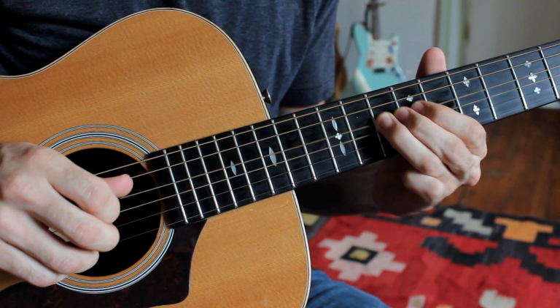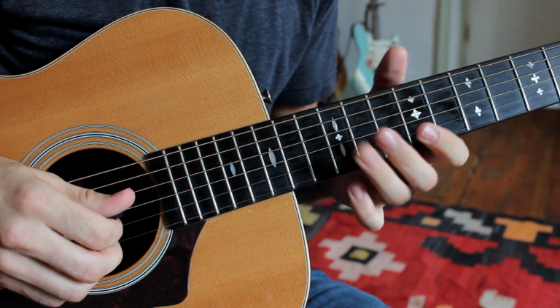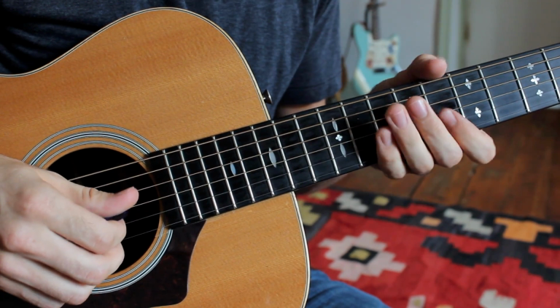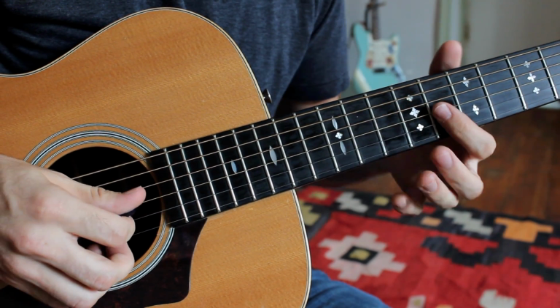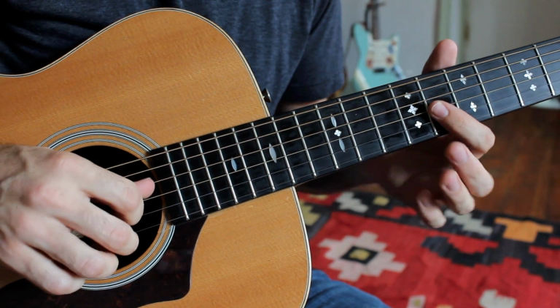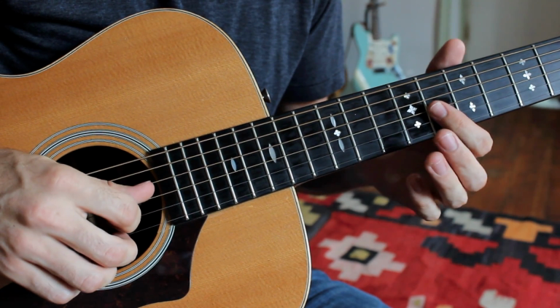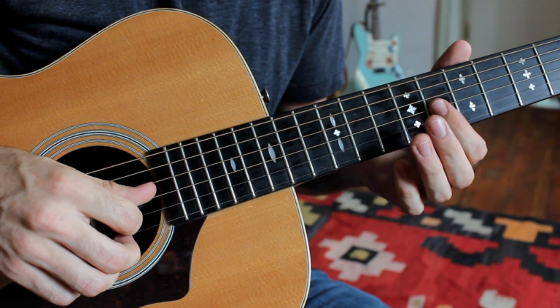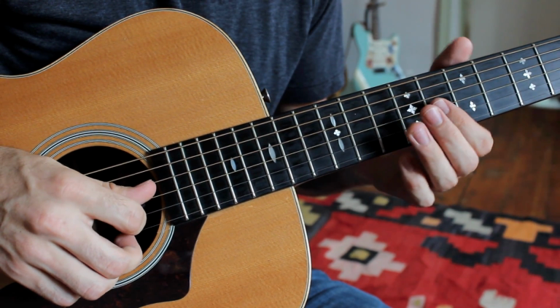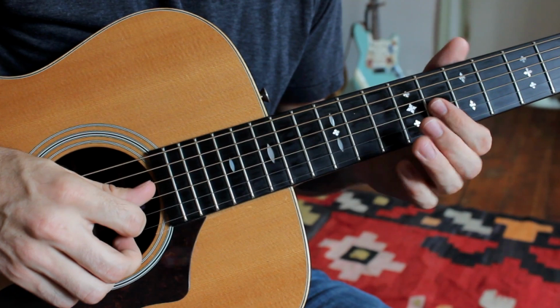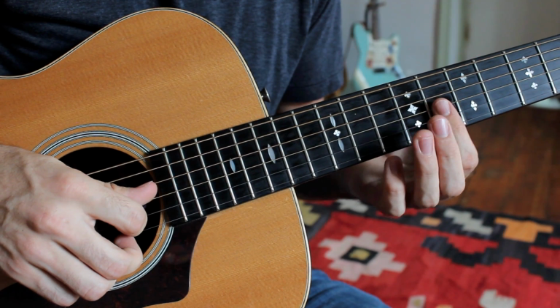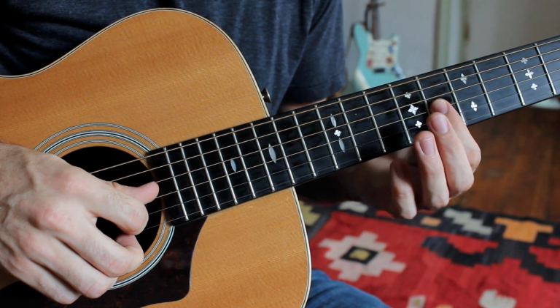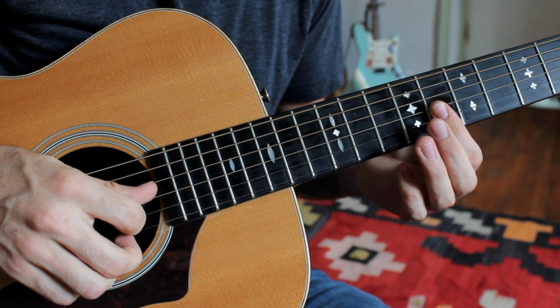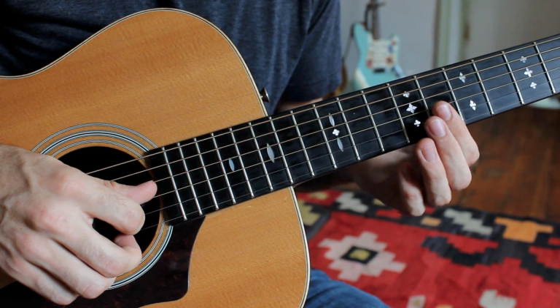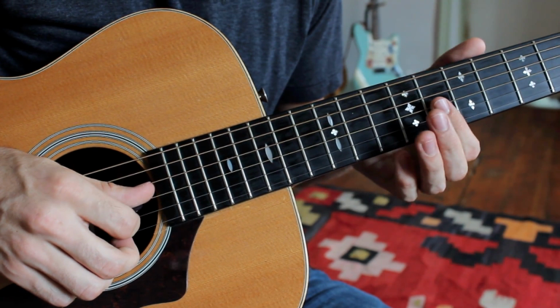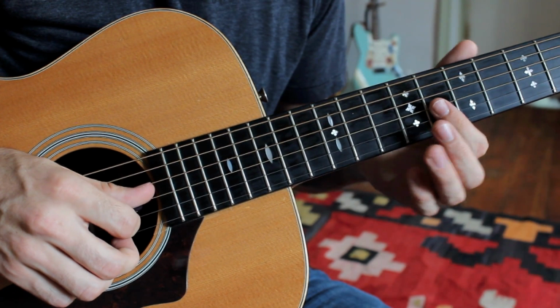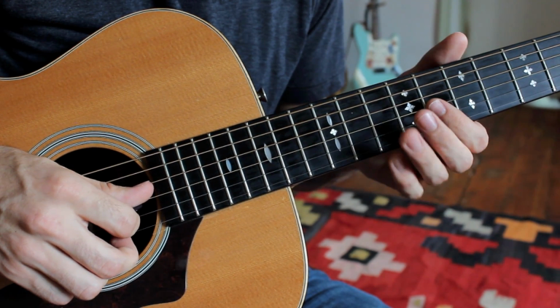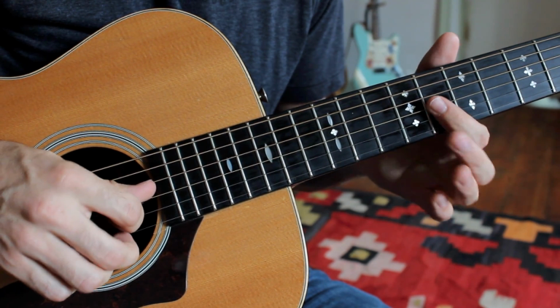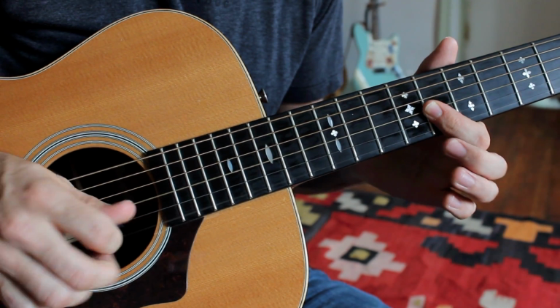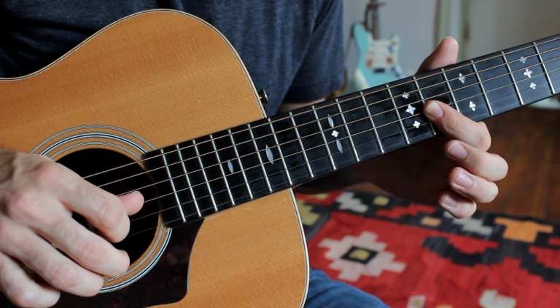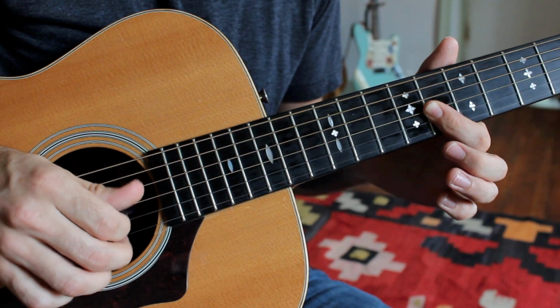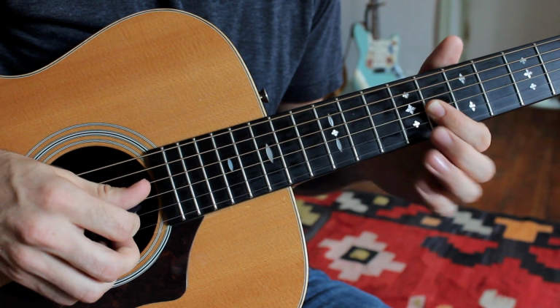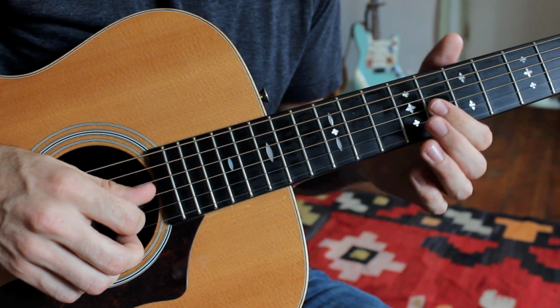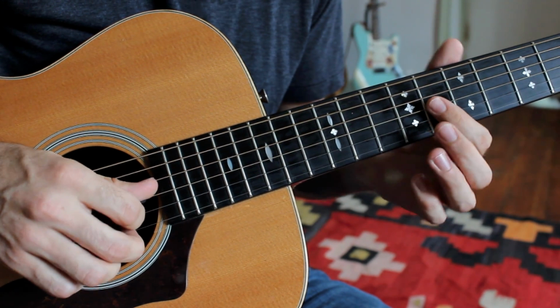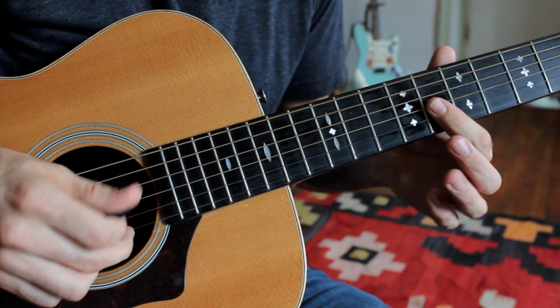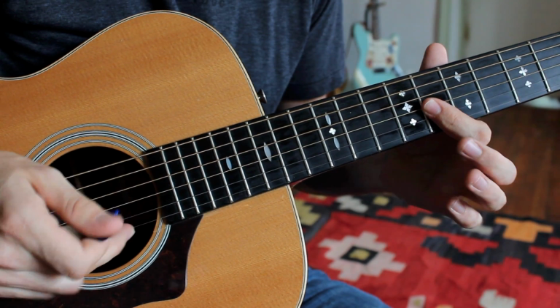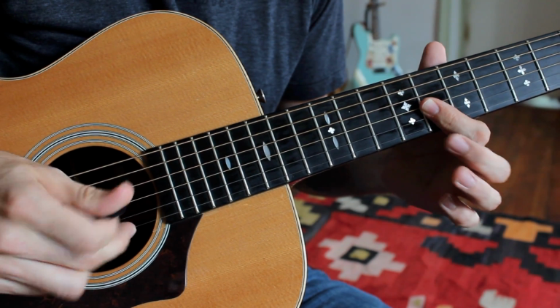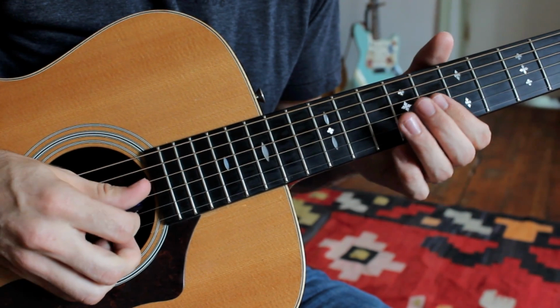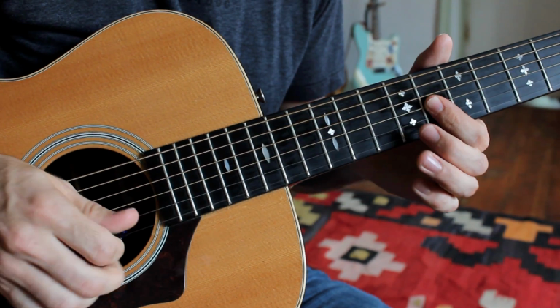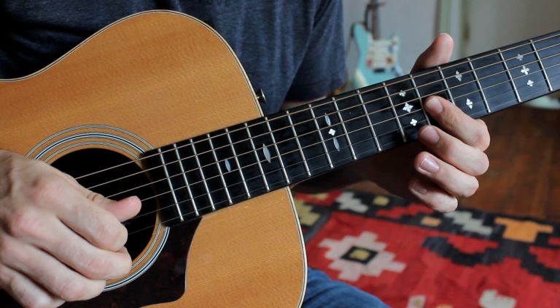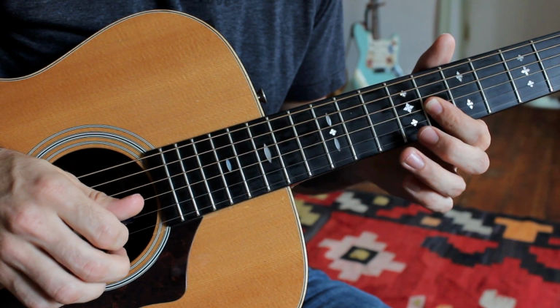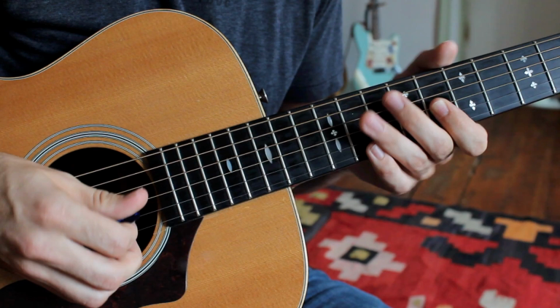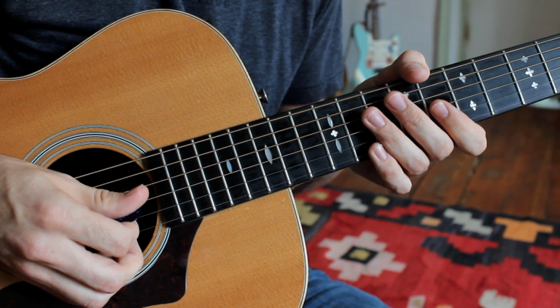Here's the lick of the day. We're sliding our pick down to the high E string, and I'm barring the G, B, and high E string on the eighth fret. A little rake there — it's mostly my pick, but the high E string is being popped with the middle finger, just to add a little bit of emphasis.